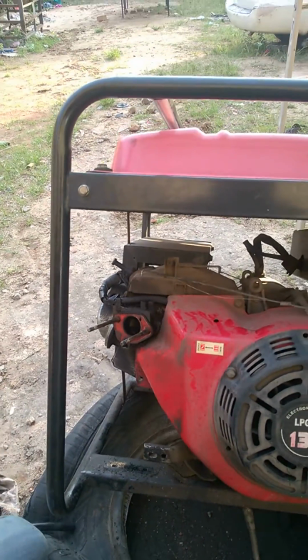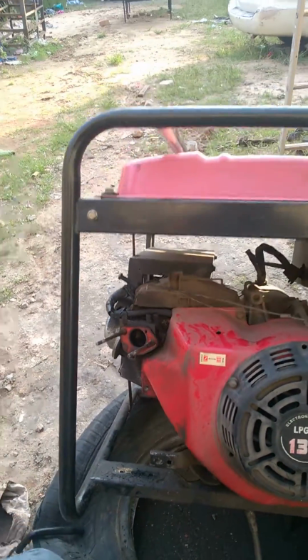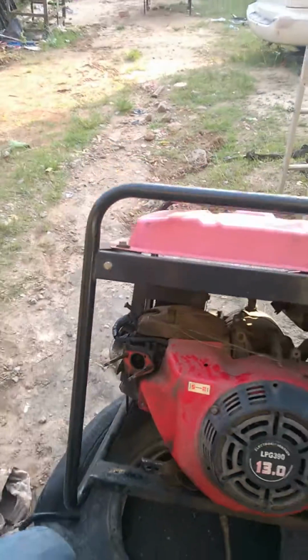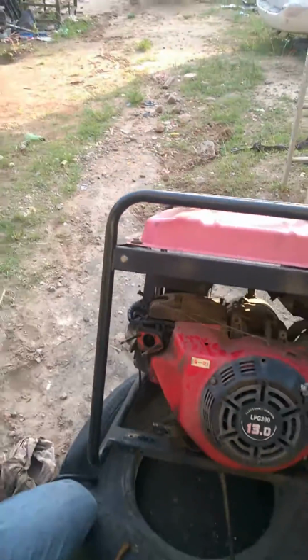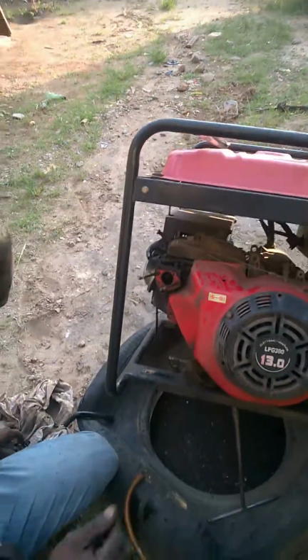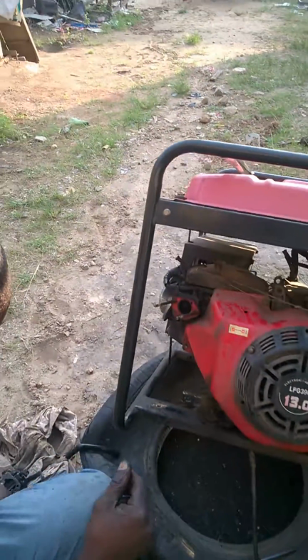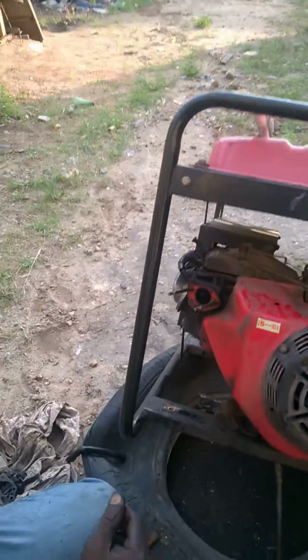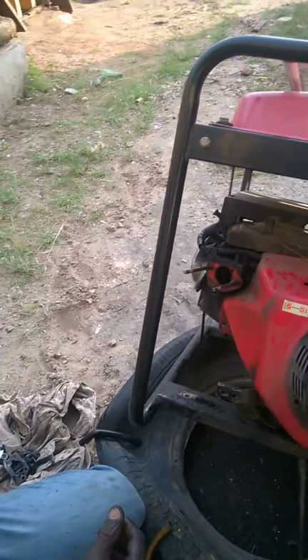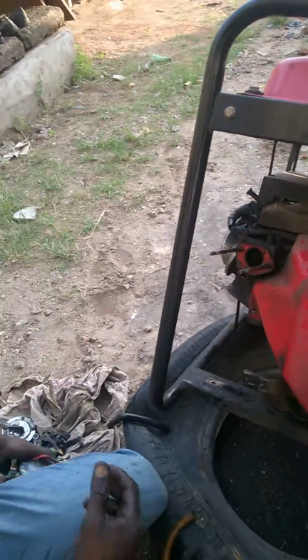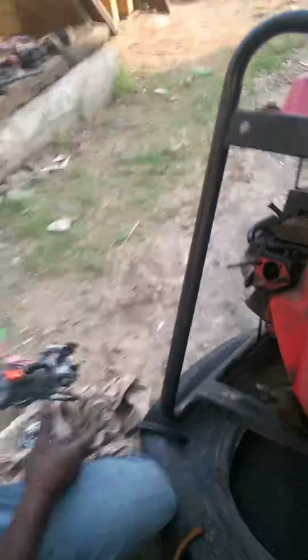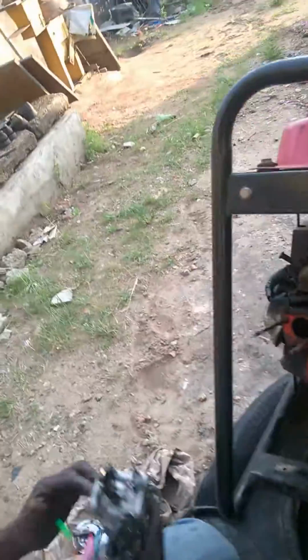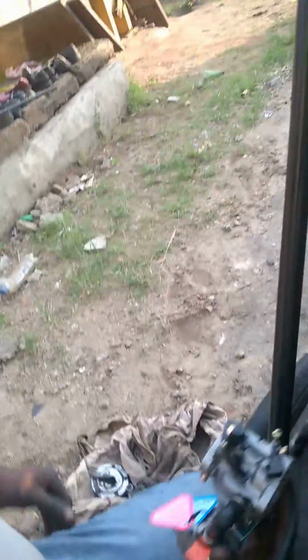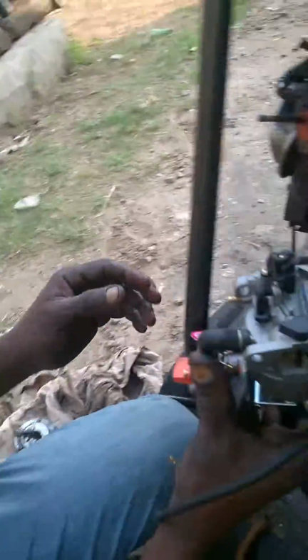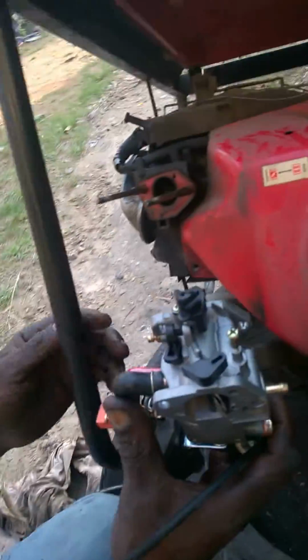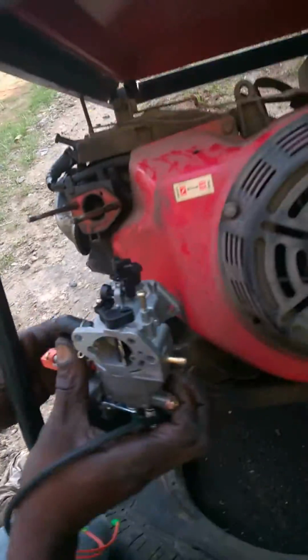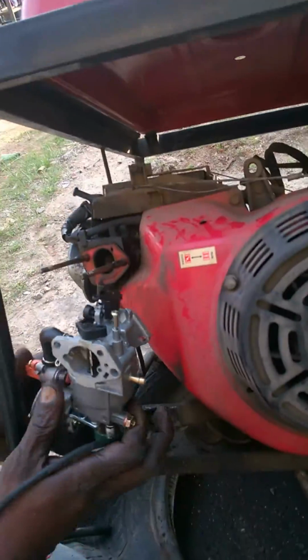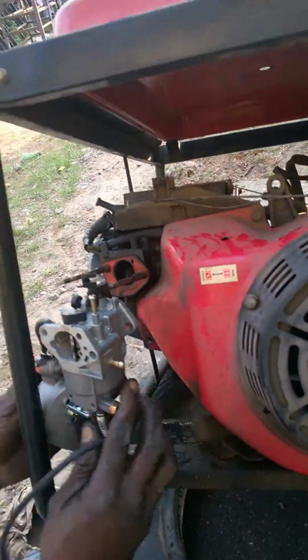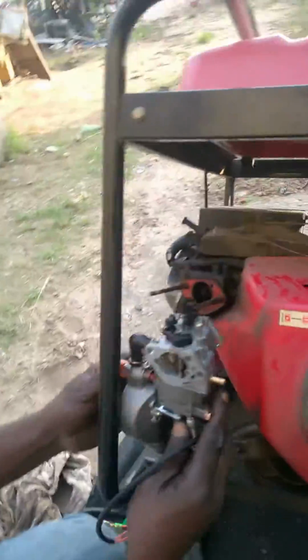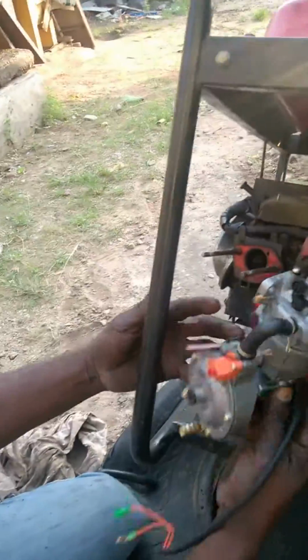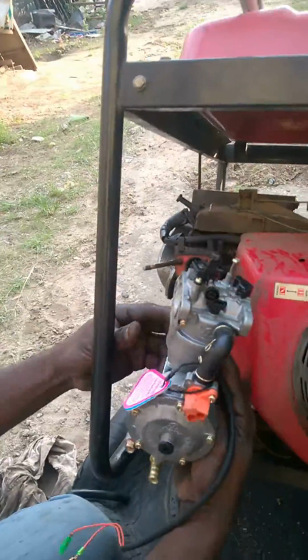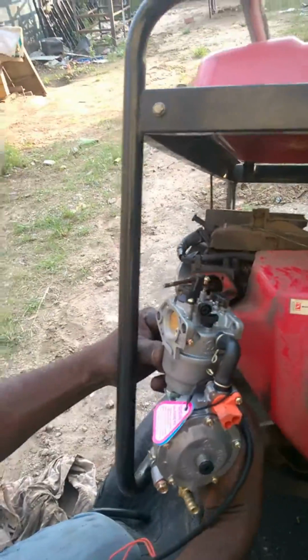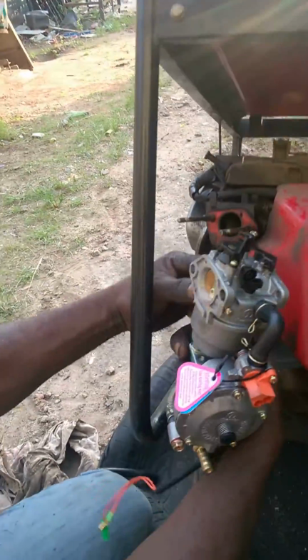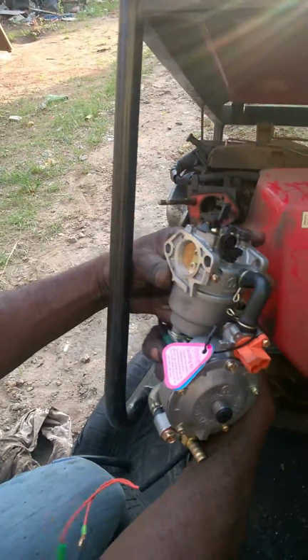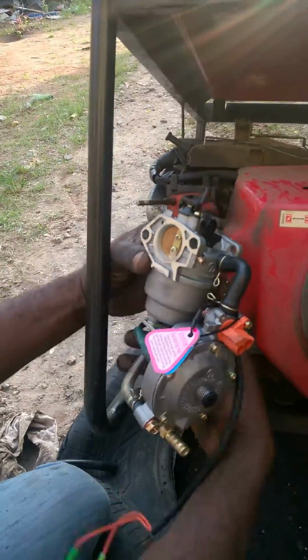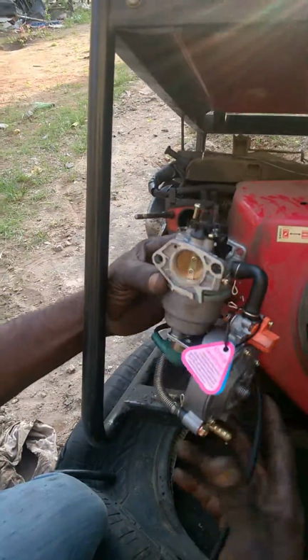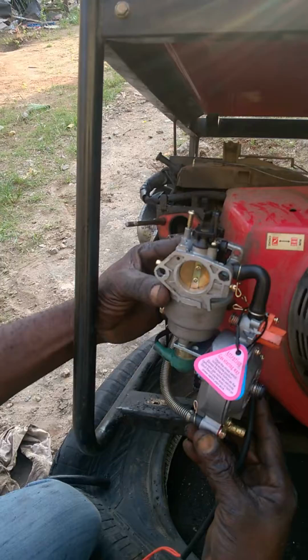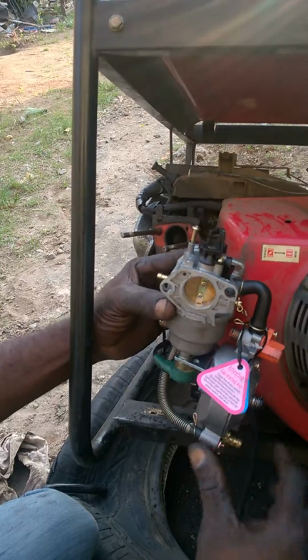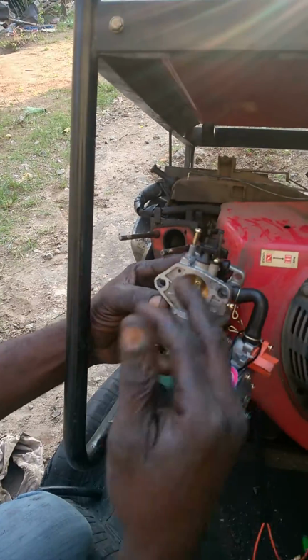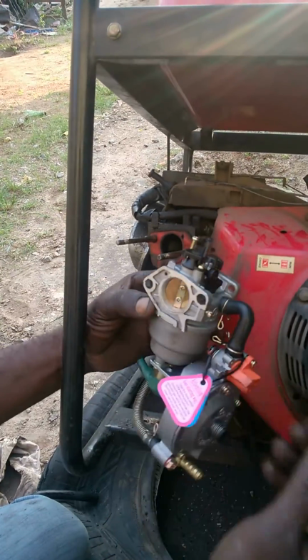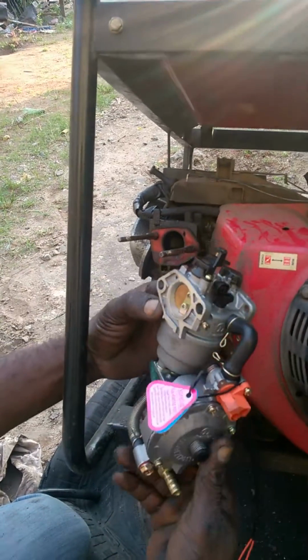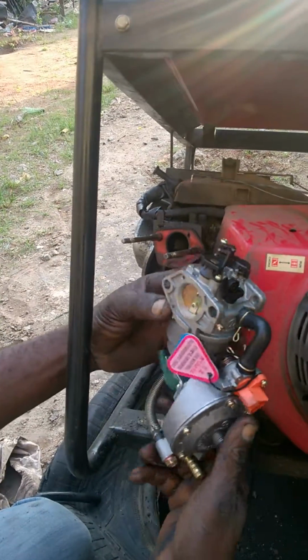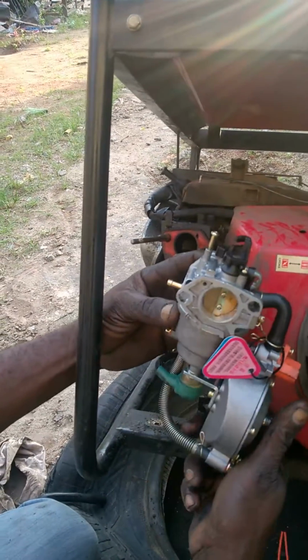Now it's going to put the hybrid carburetor in. You'll see the carburetor — showing it properly, the left and the right, and that's the inside.